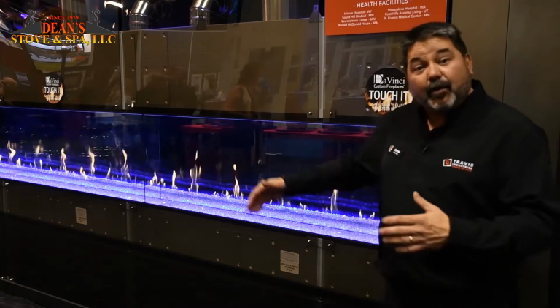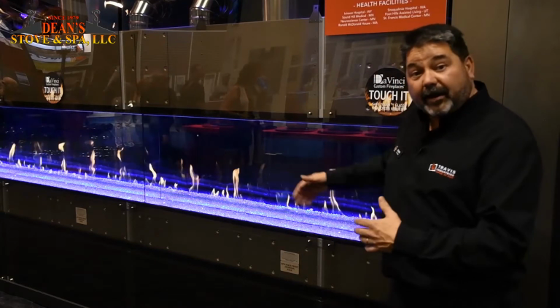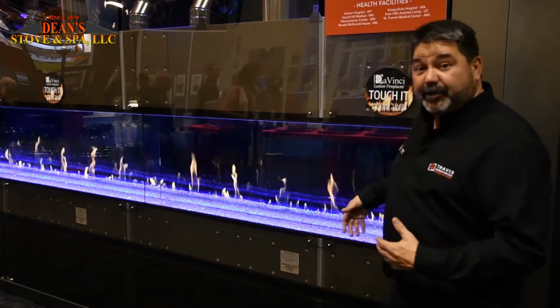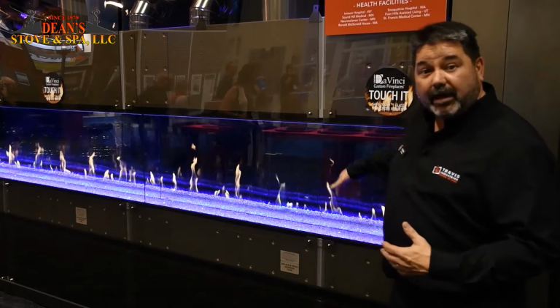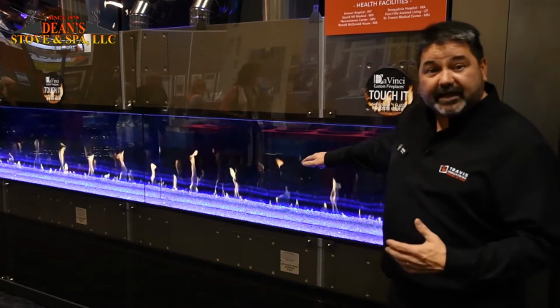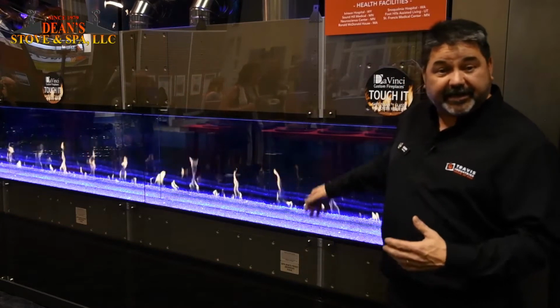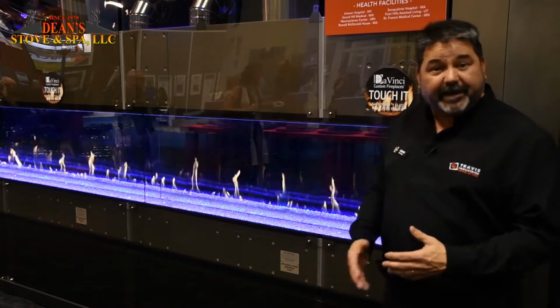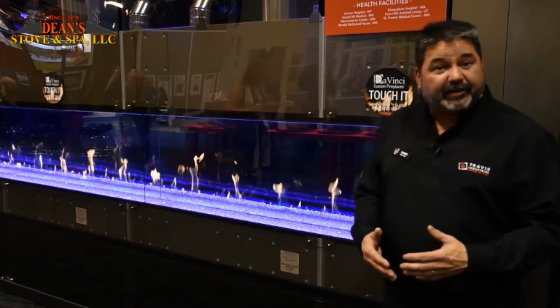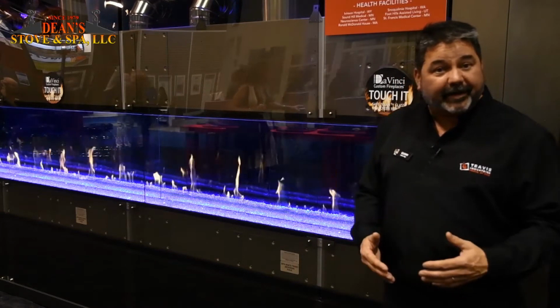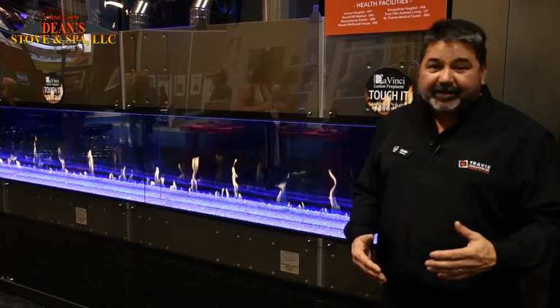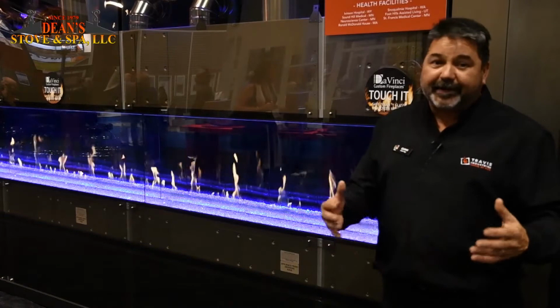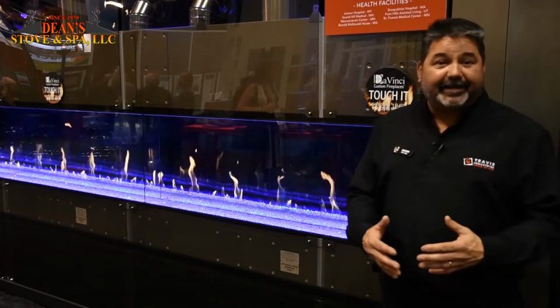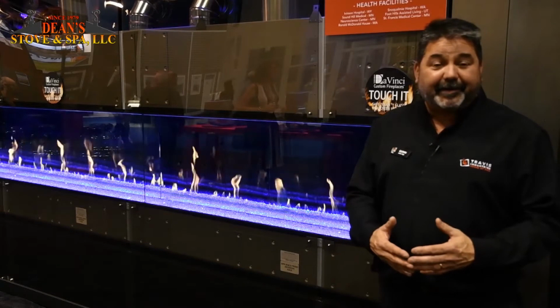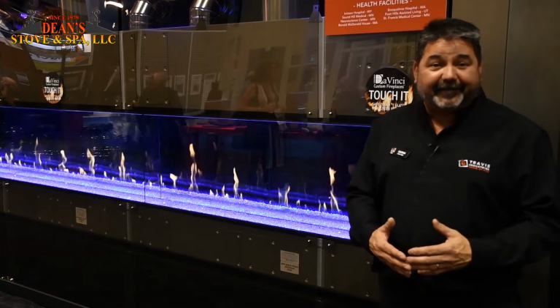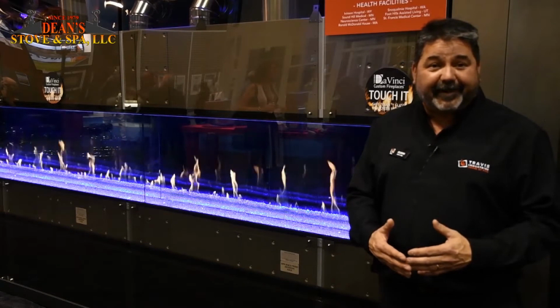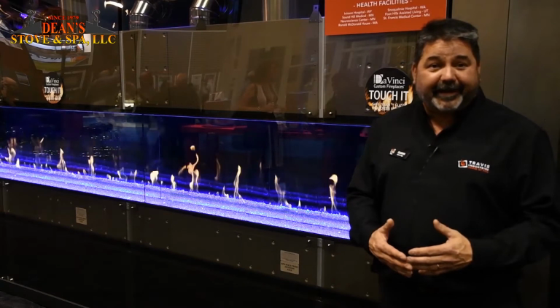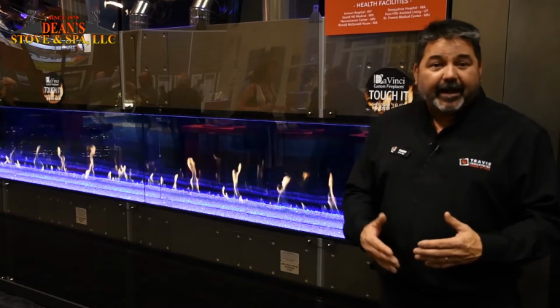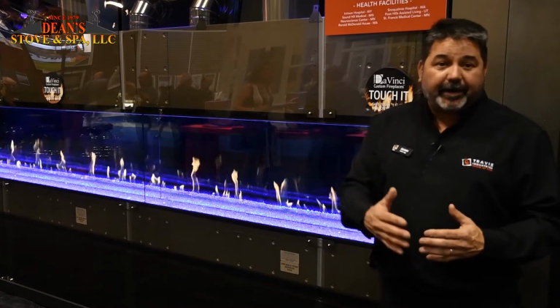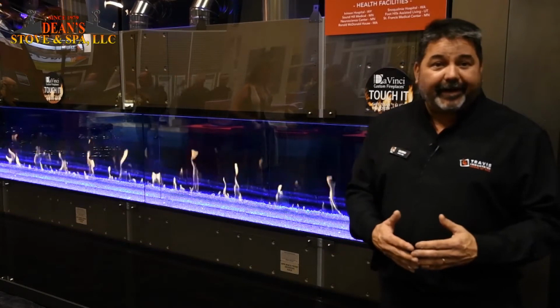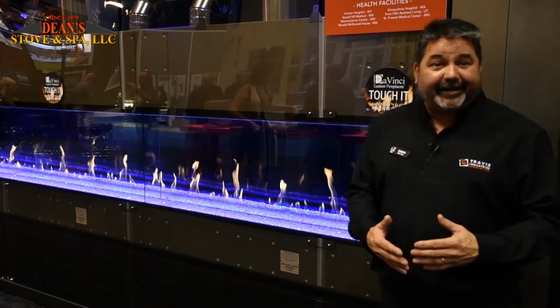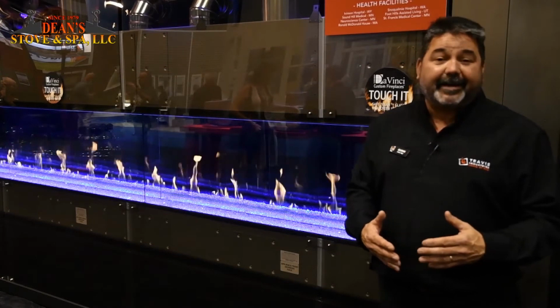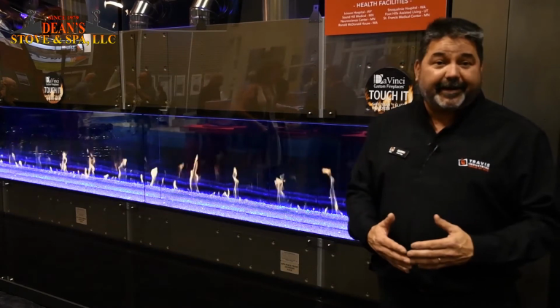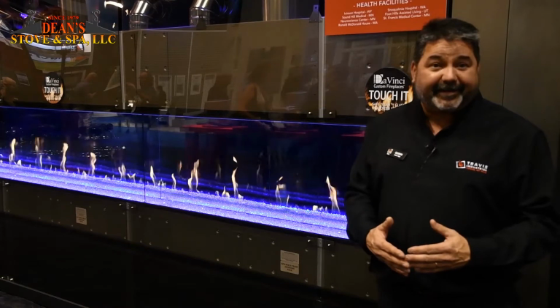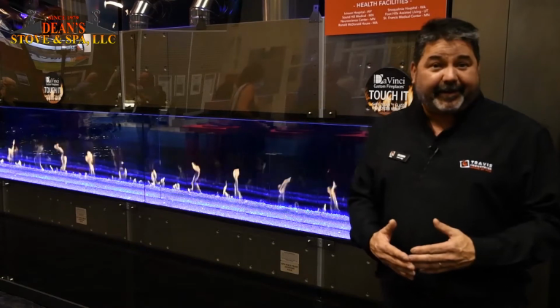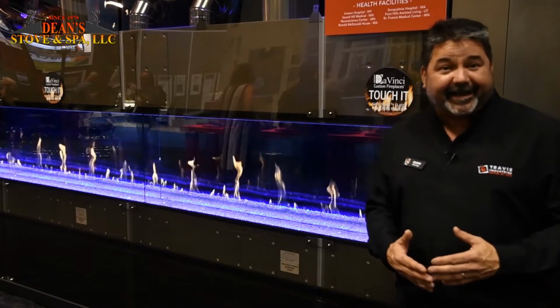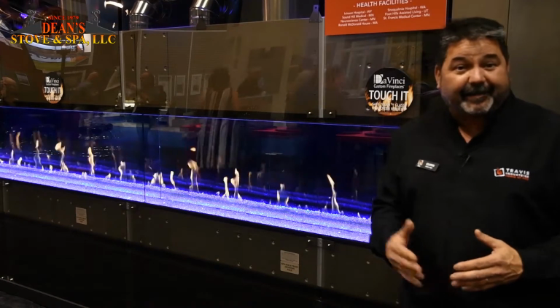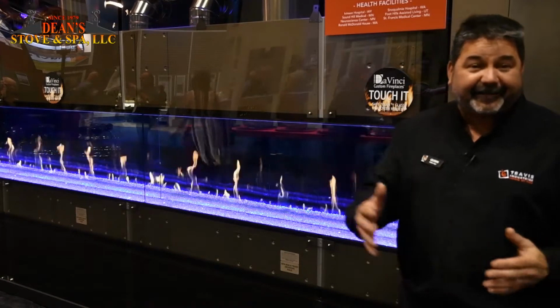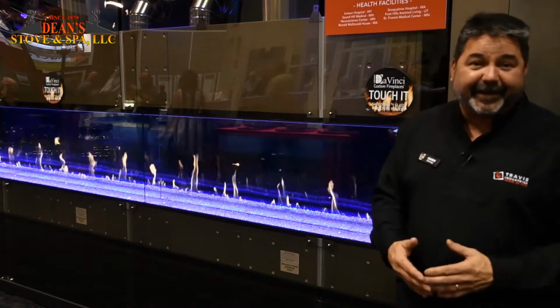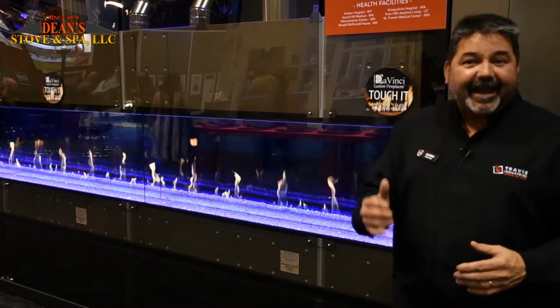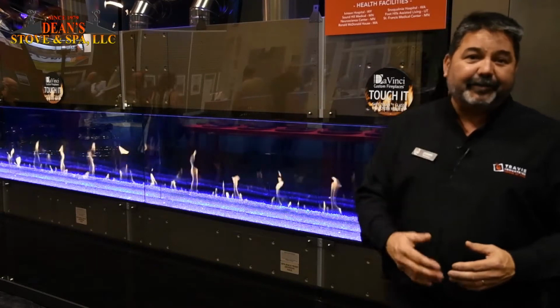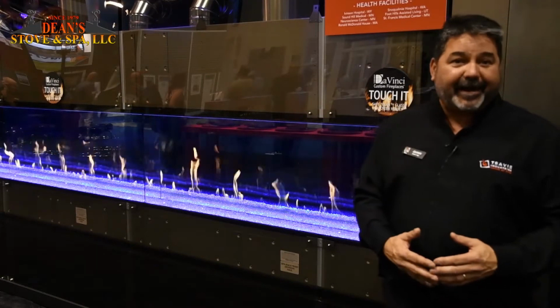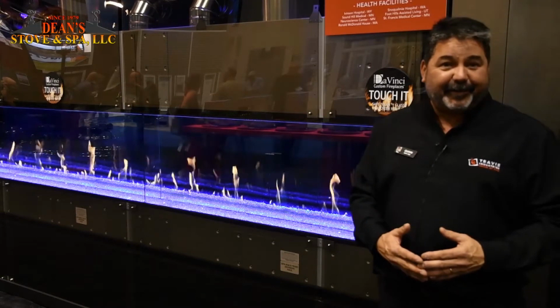We've got optional log sets and interior media as well. There's really a lot to learn about the DaVinci fireplace. Go to our website at www.davincifireplace.com for custom fireplace information and you'll learn more about this product.